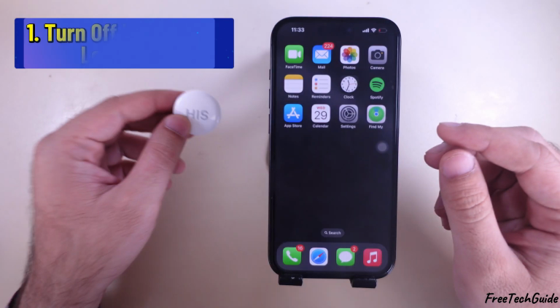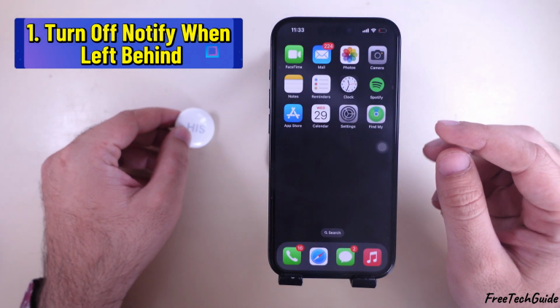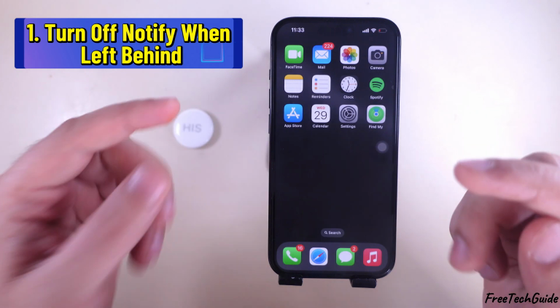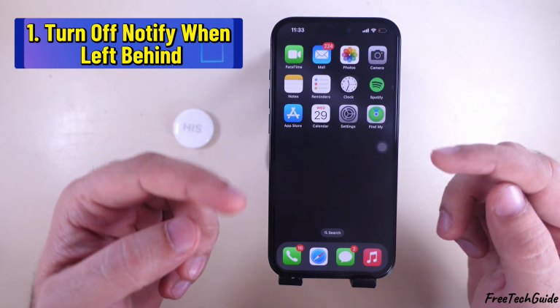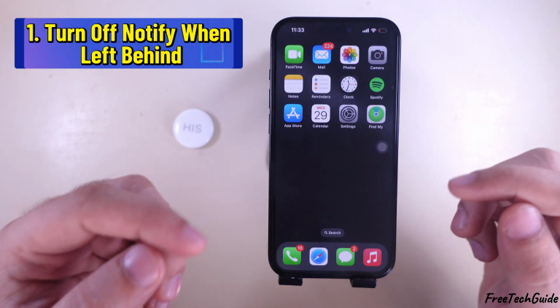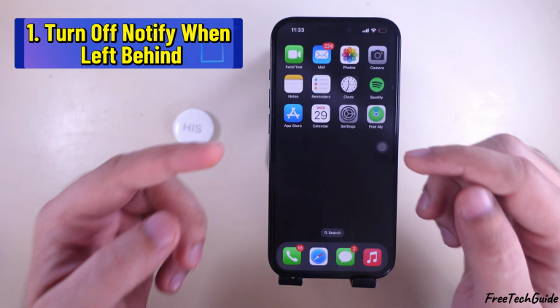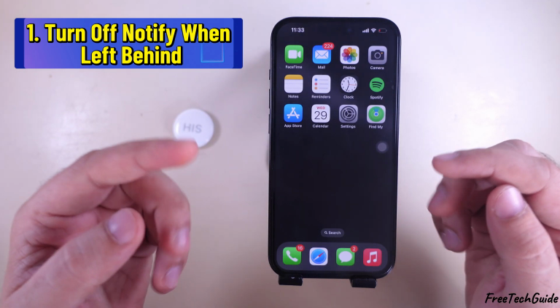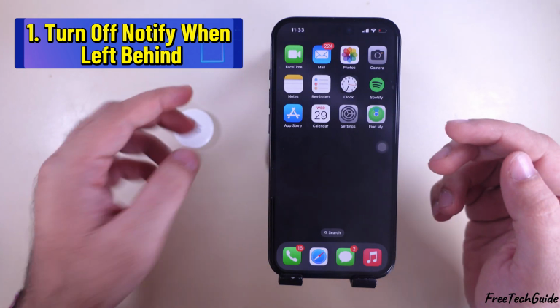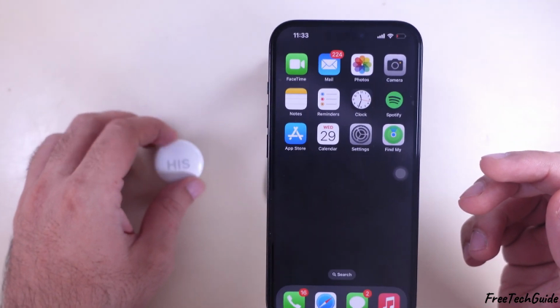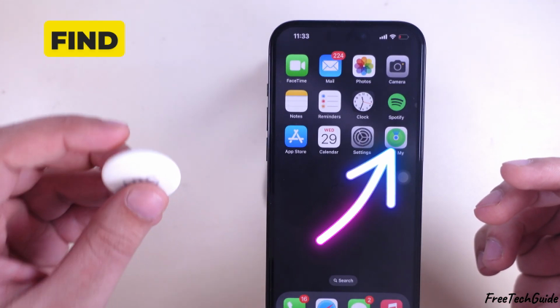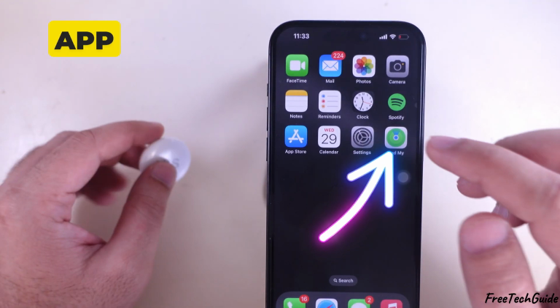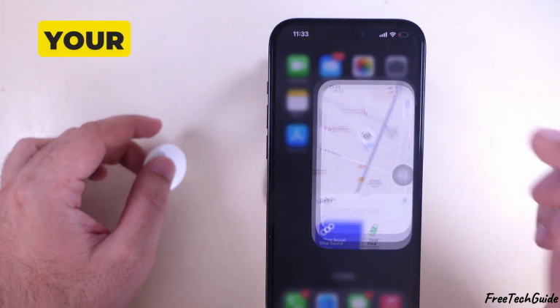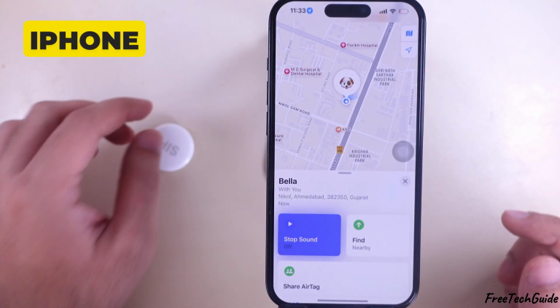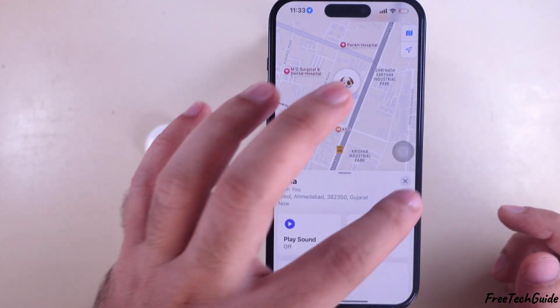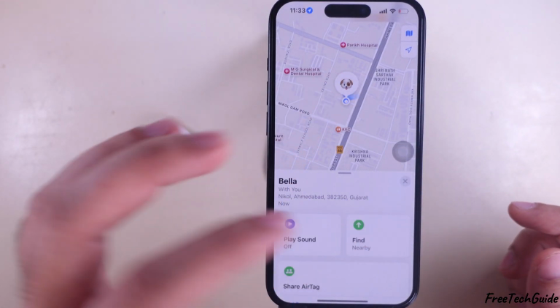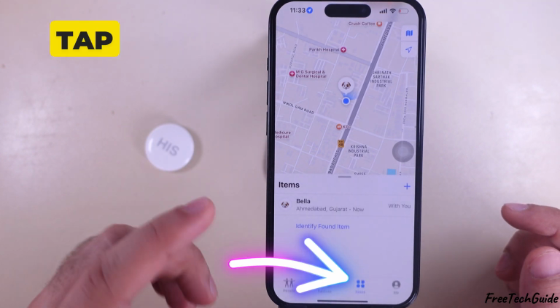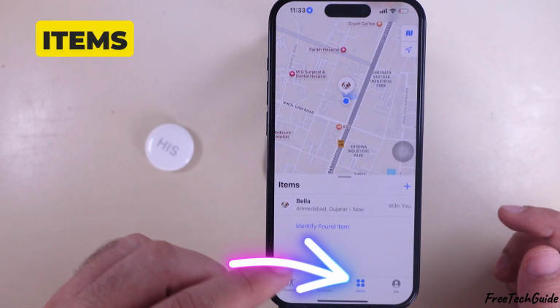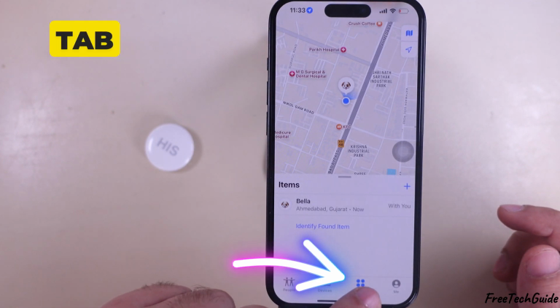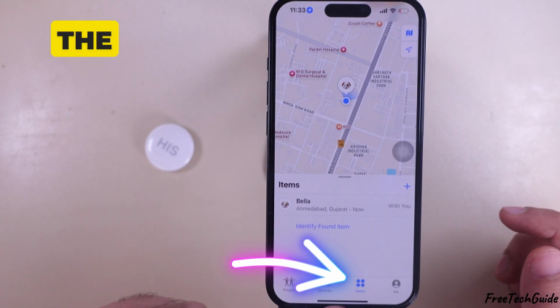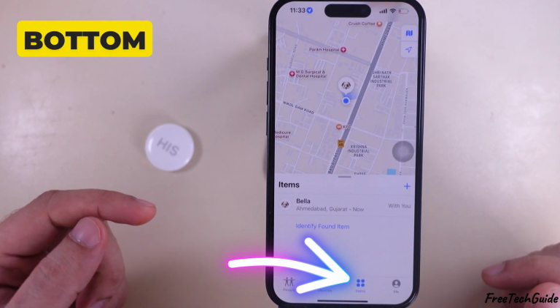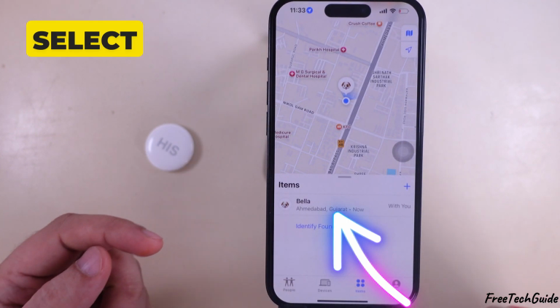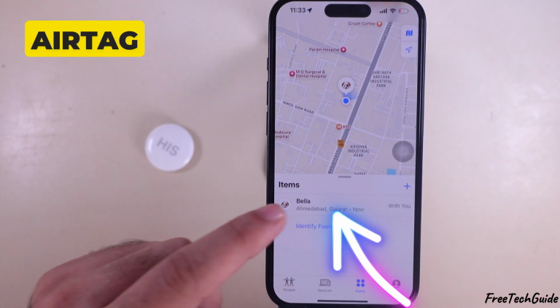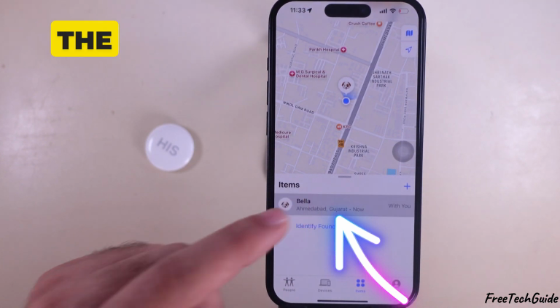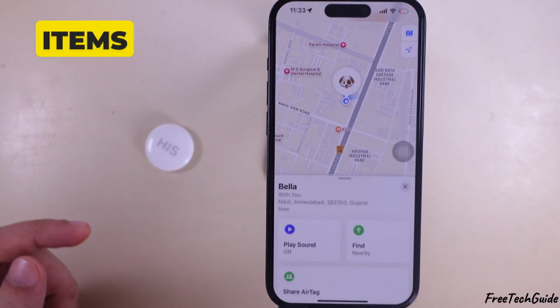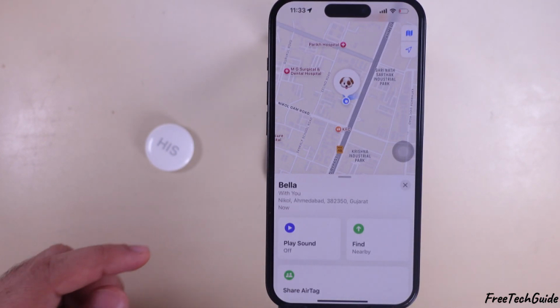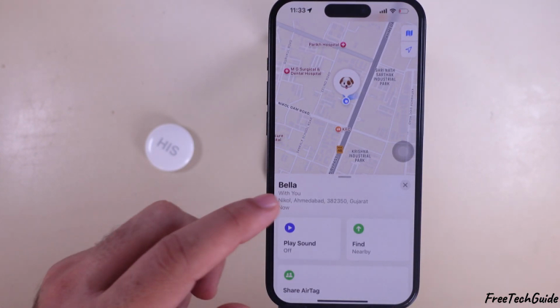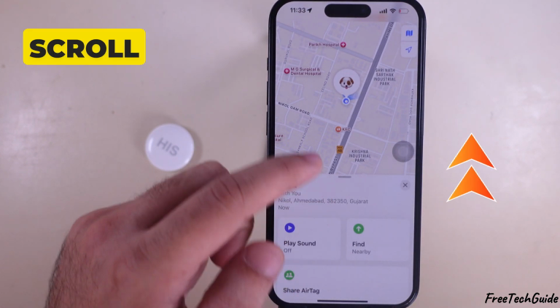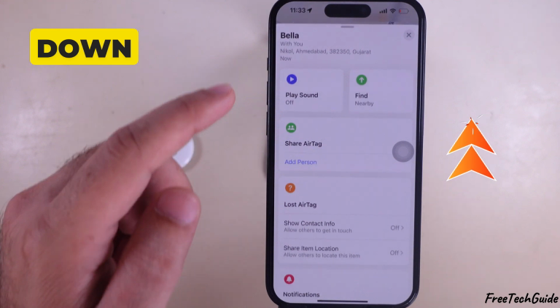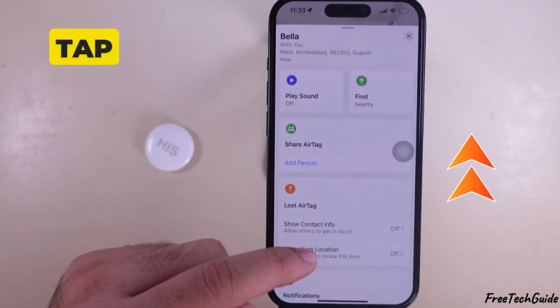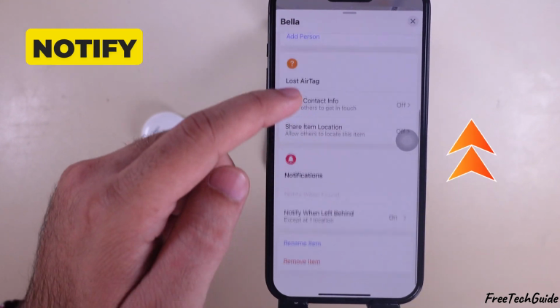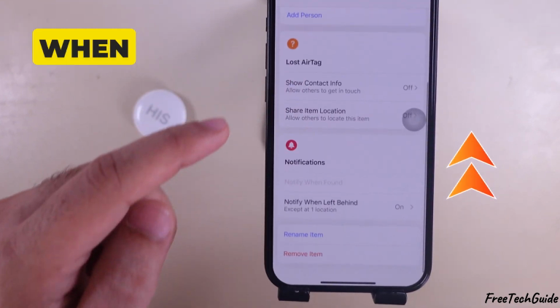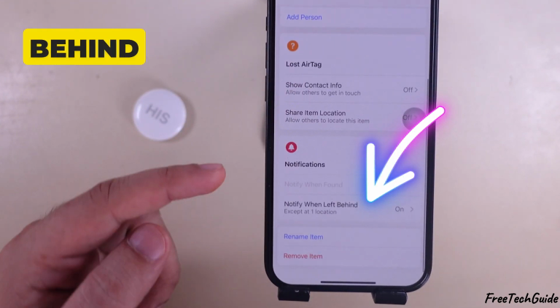The first solution is to turn off Notify When Left Behind. Open the Find My app on your iPhone. Tap on the Items tab at the bottom and select your AirTag from the Items. Scroll down and tap on Notify When Left Behind.